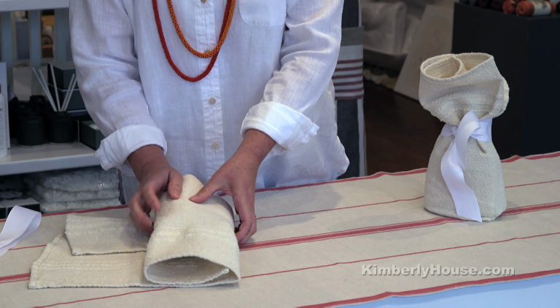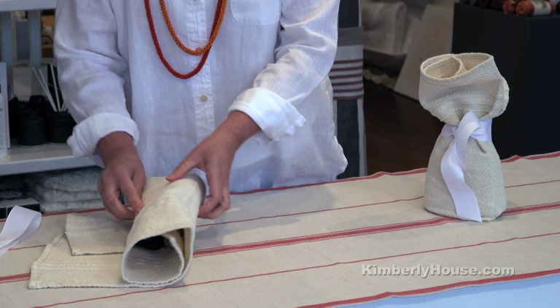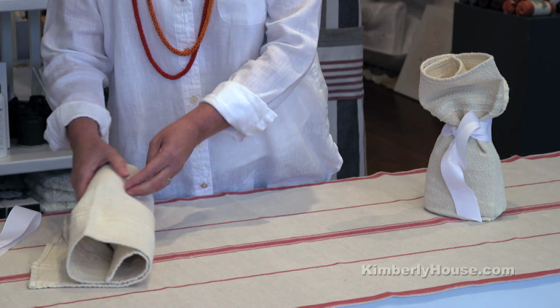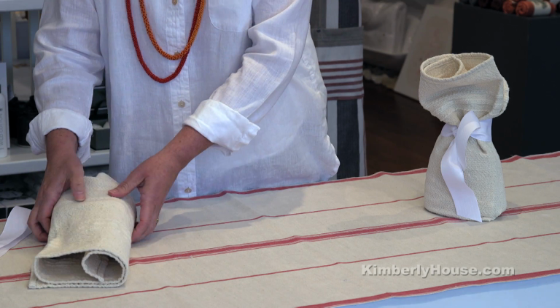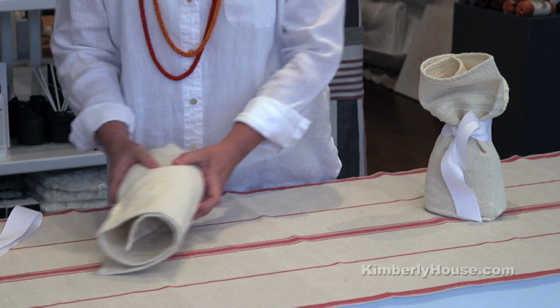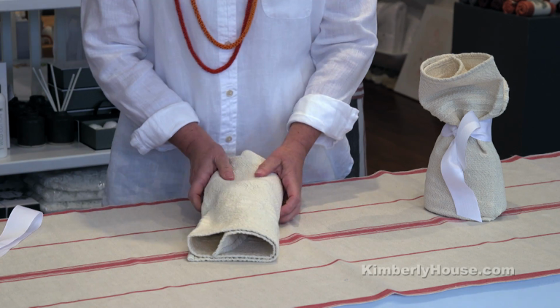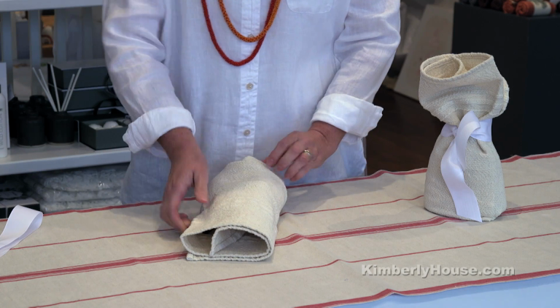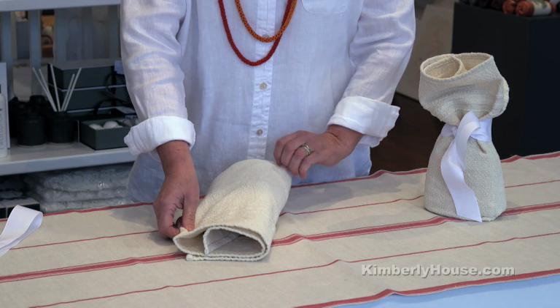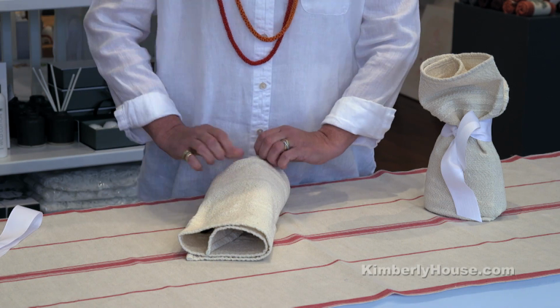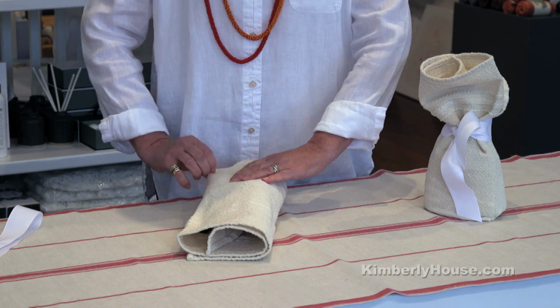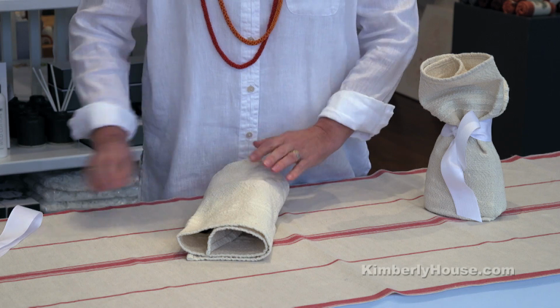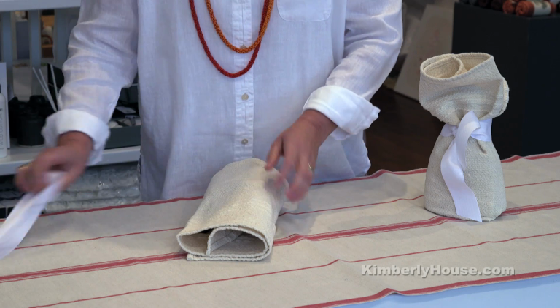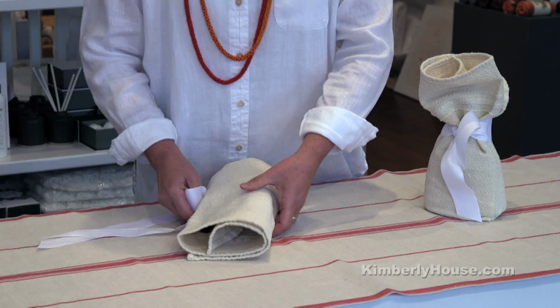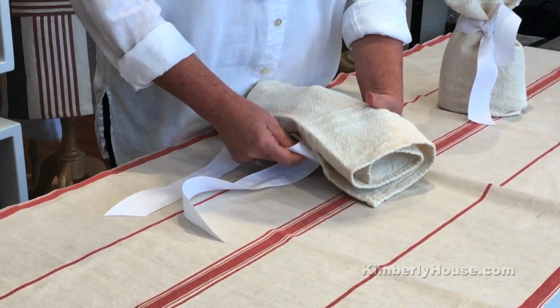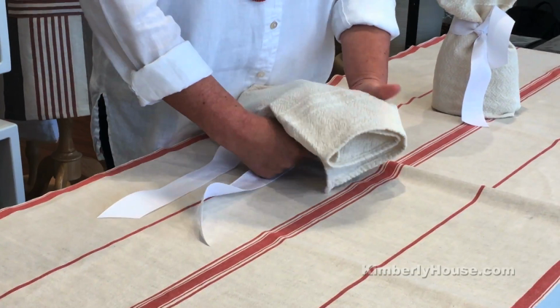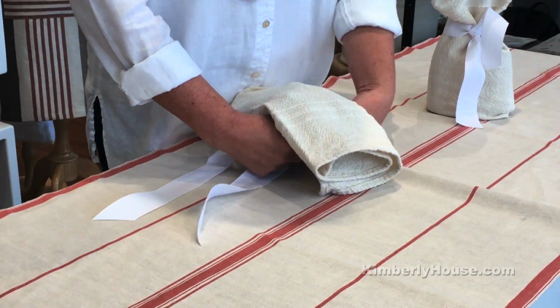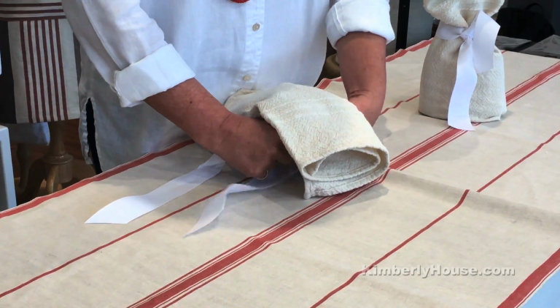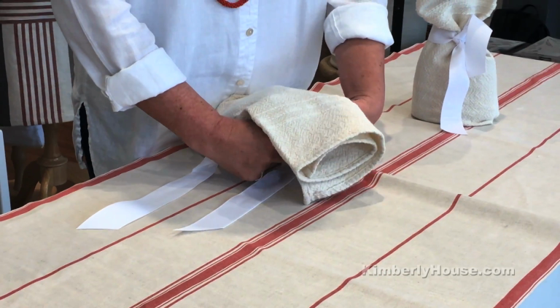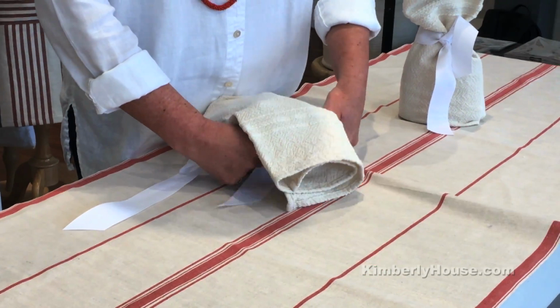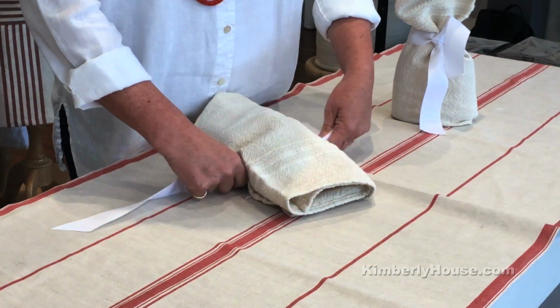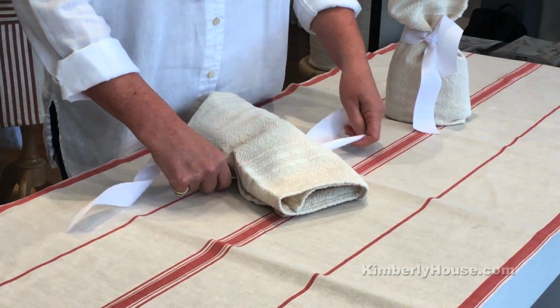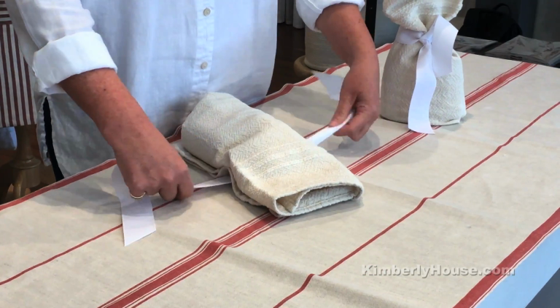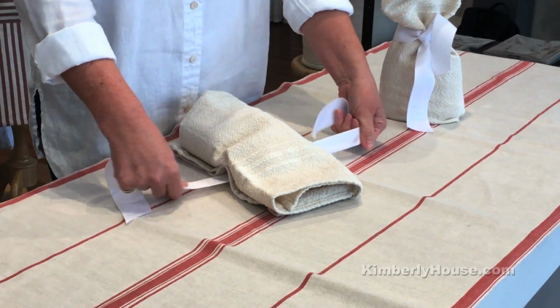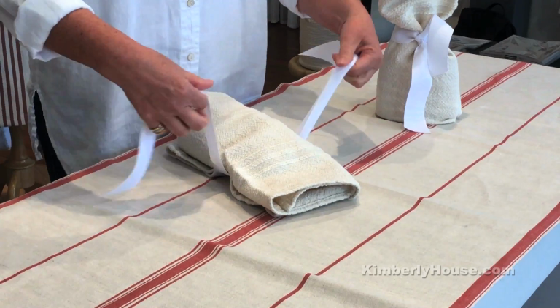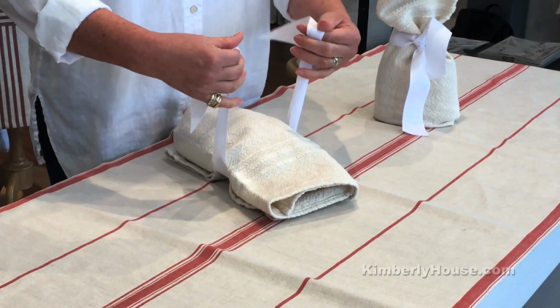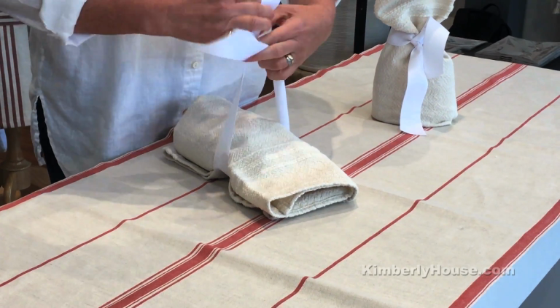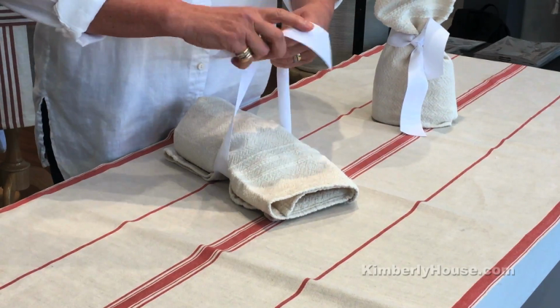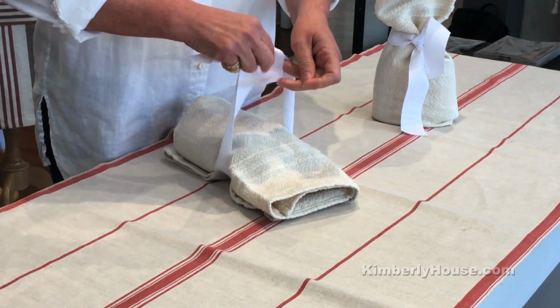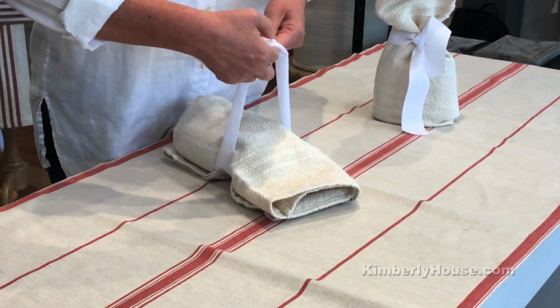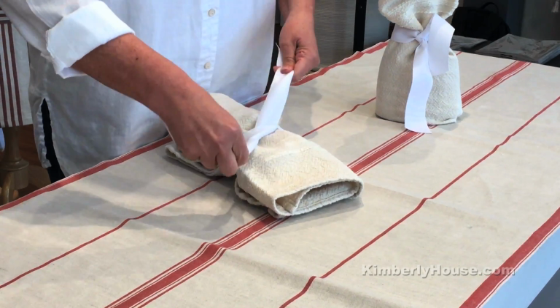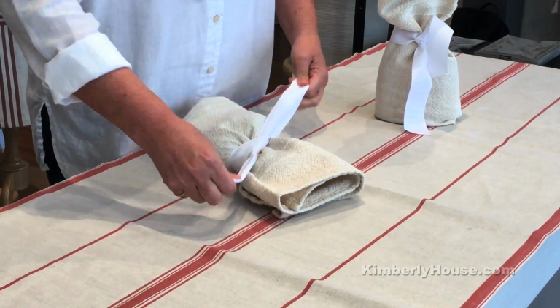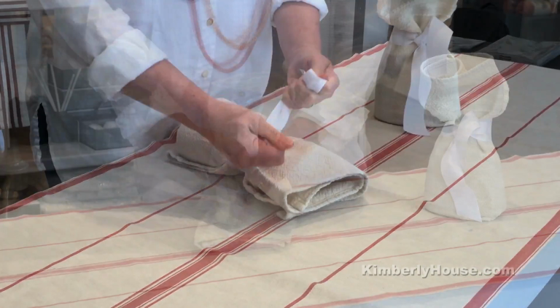The bottles won't clunk together if you do that. And then just take a ribbon and tie a knot at the neck of the bottle to give it that little bit of fluff at the top.